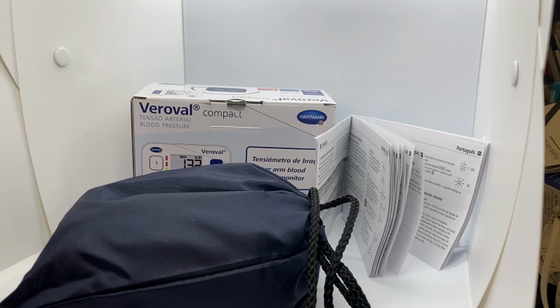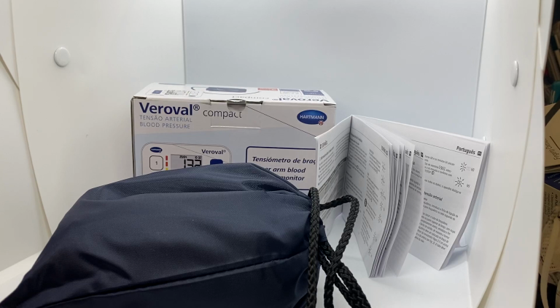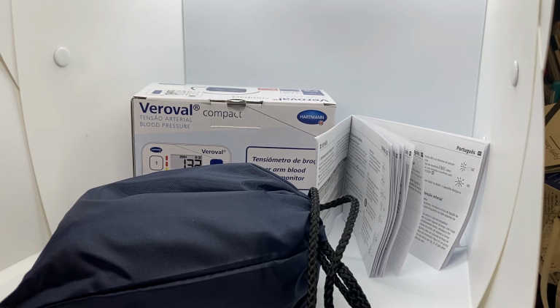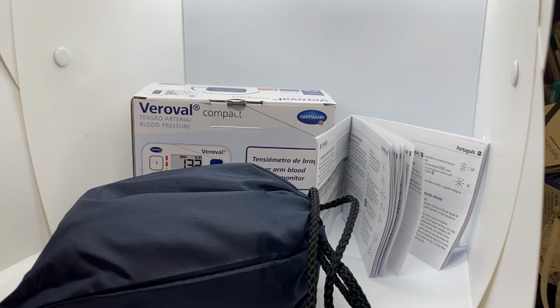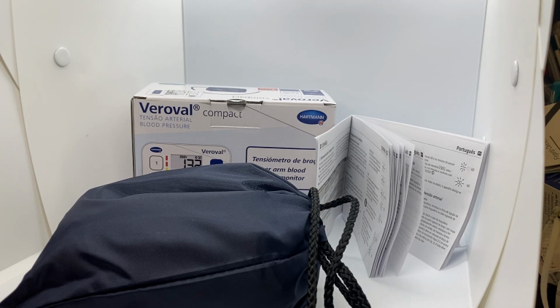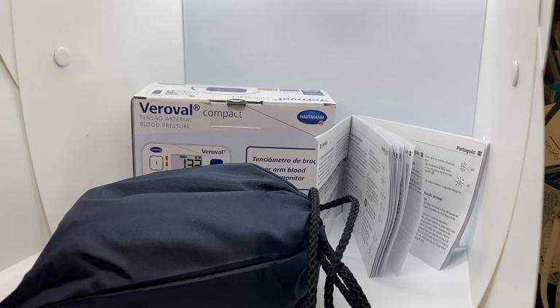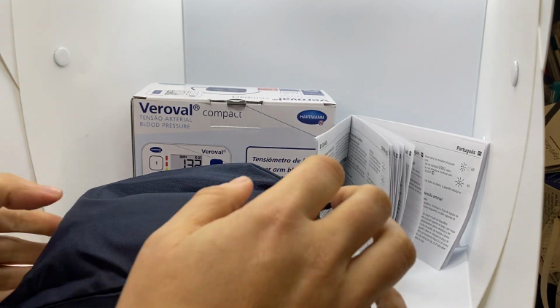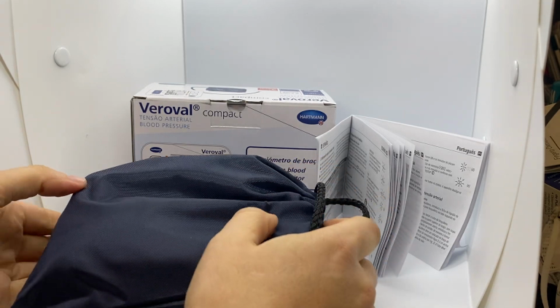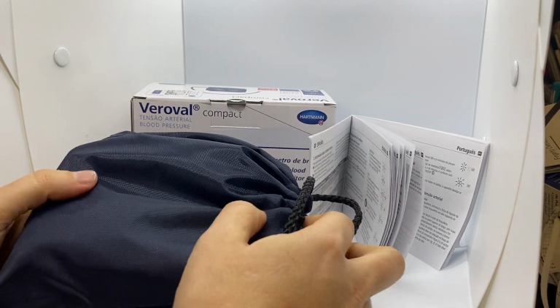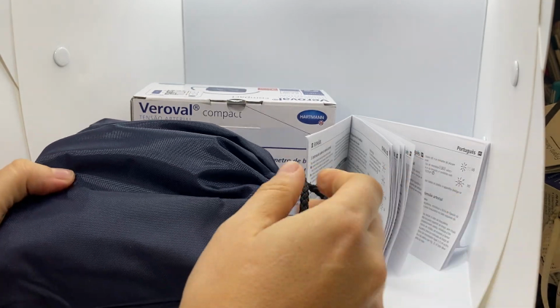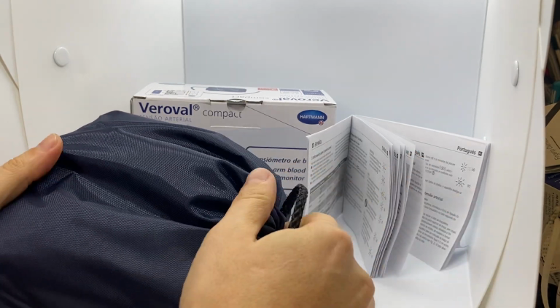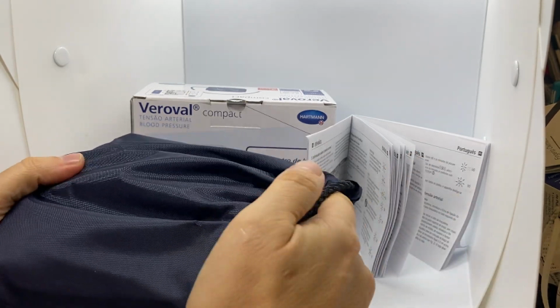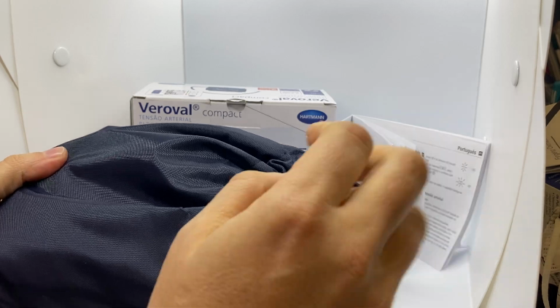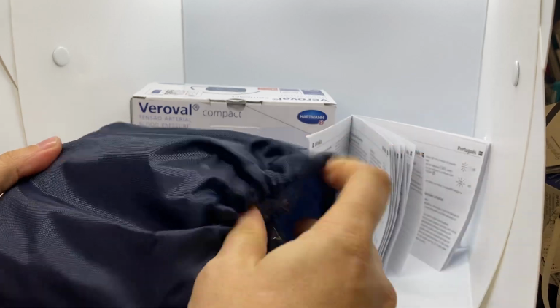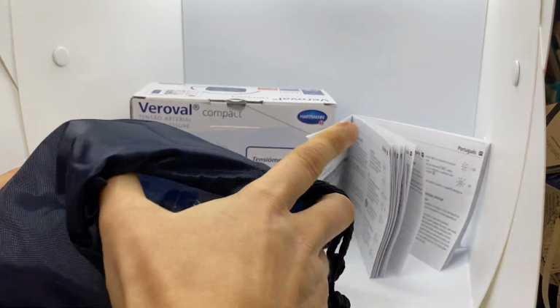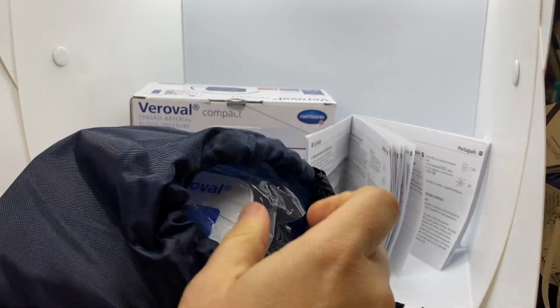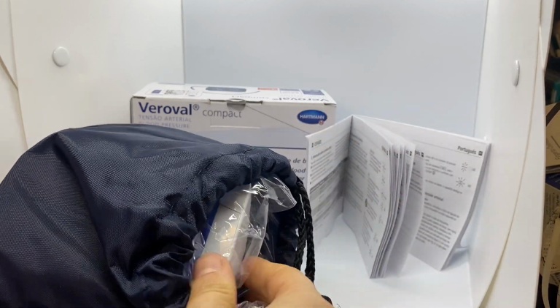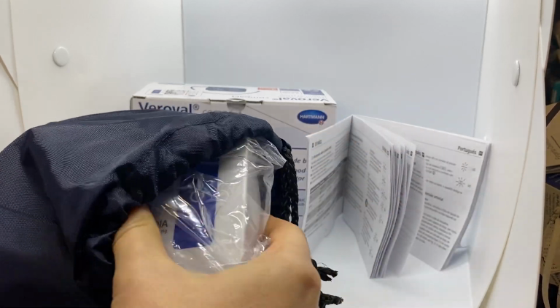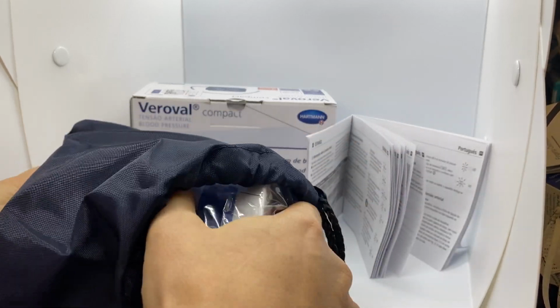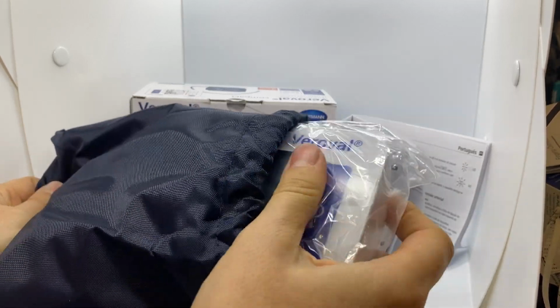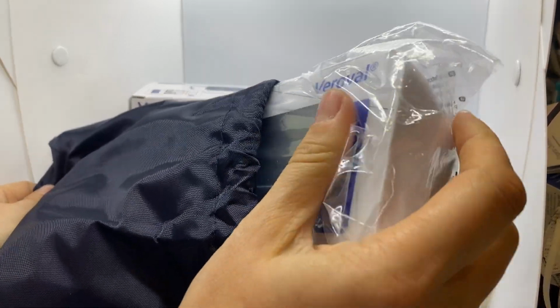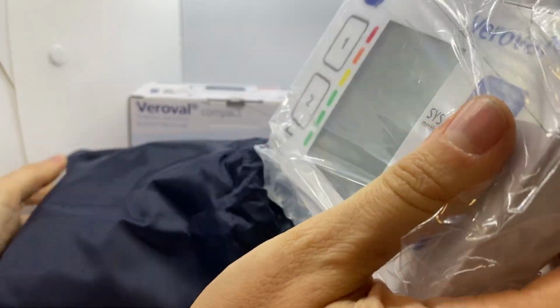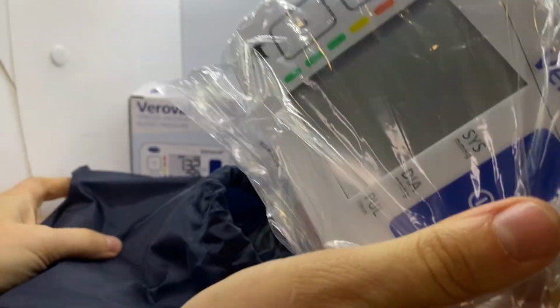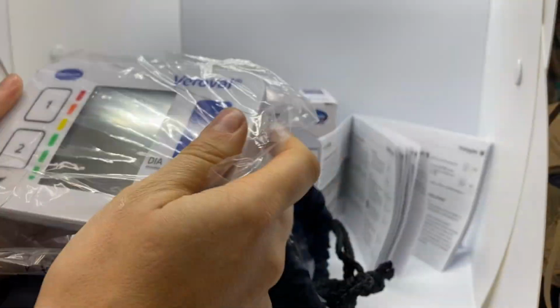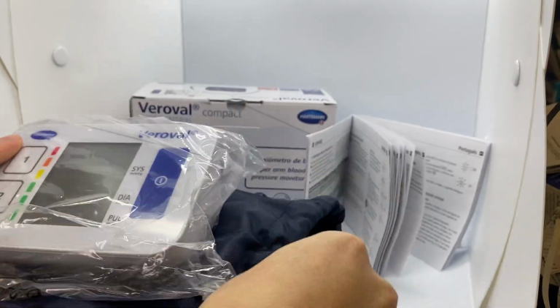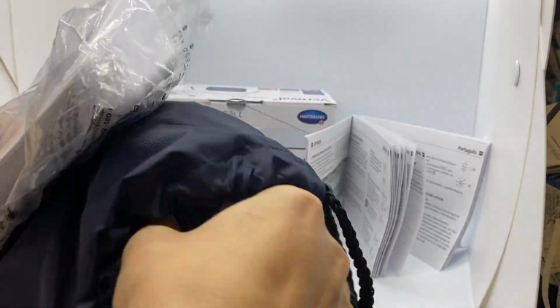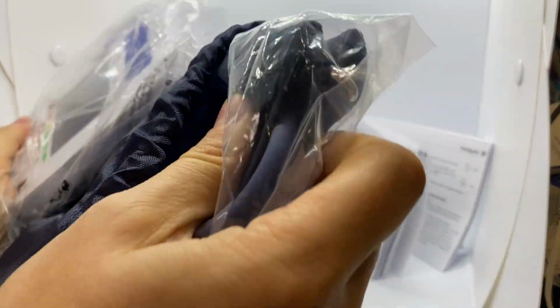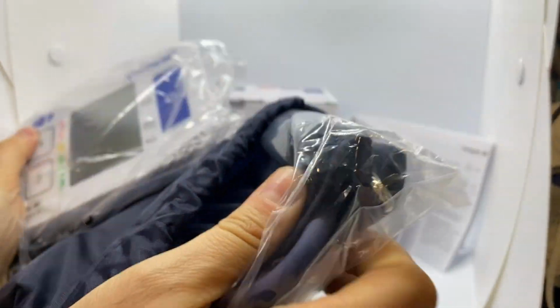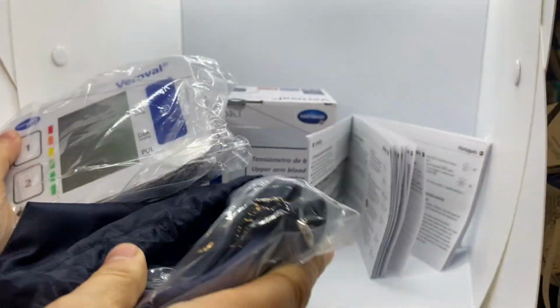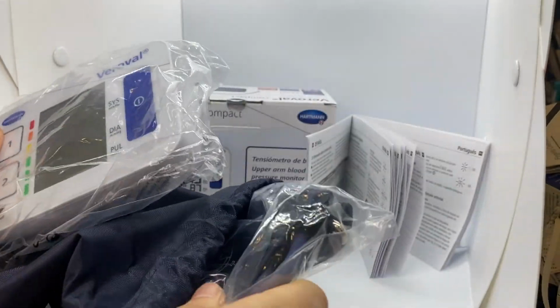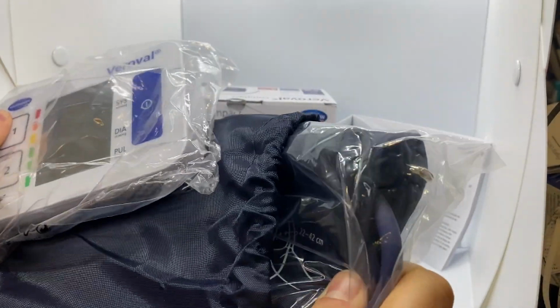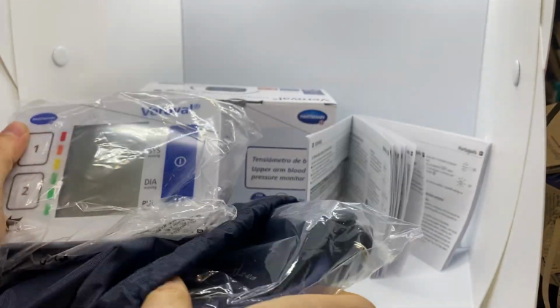Hi! Today we are going to show you how it works, this device to measure arterial pressure, the Veroval Compact Tensiometer. It is very compact, as the name indicates.